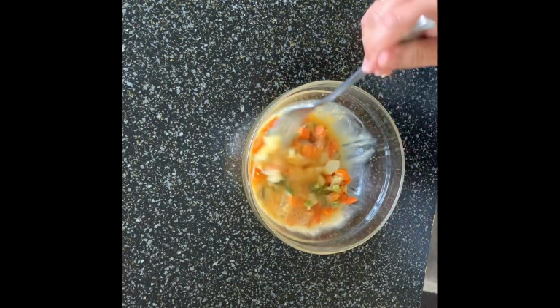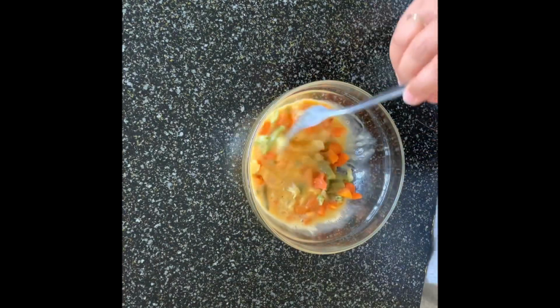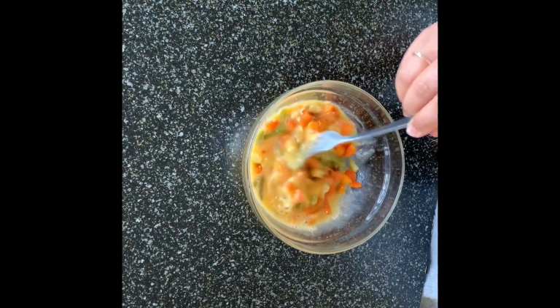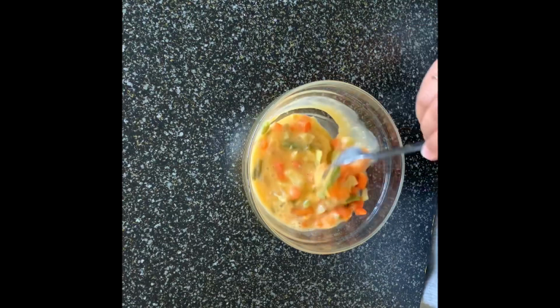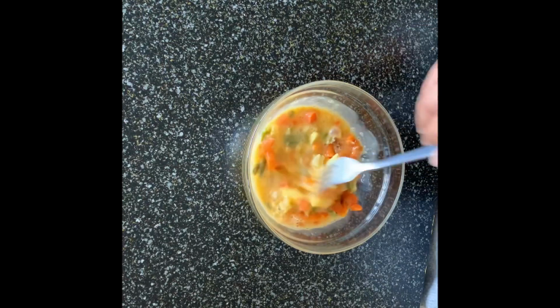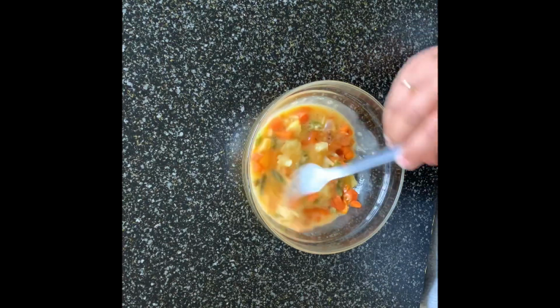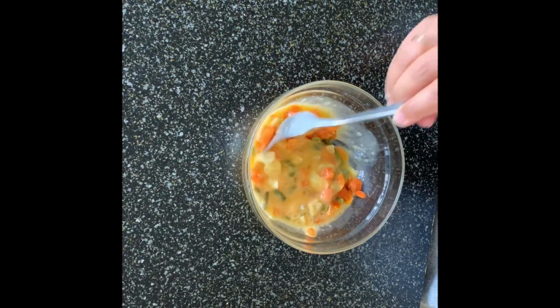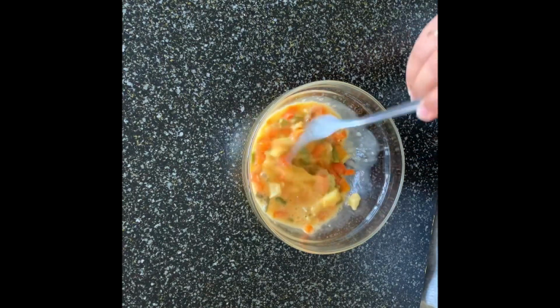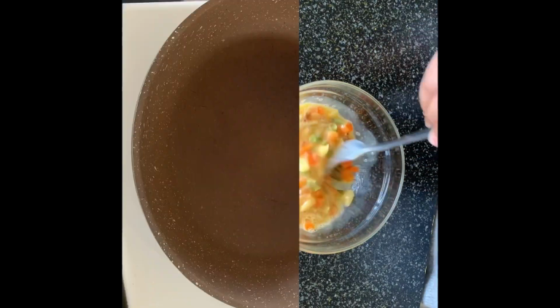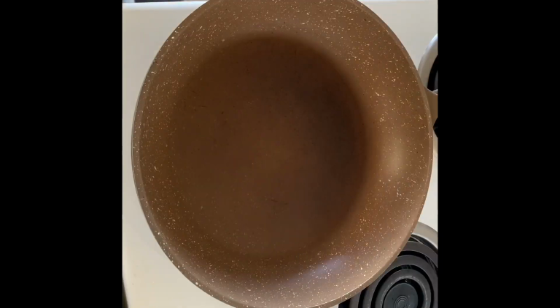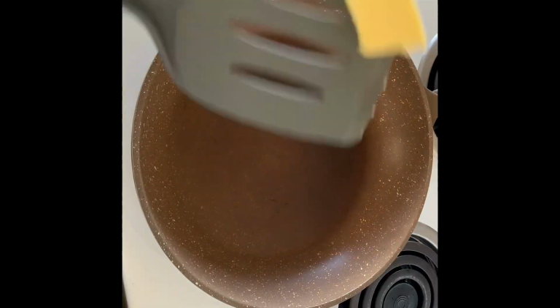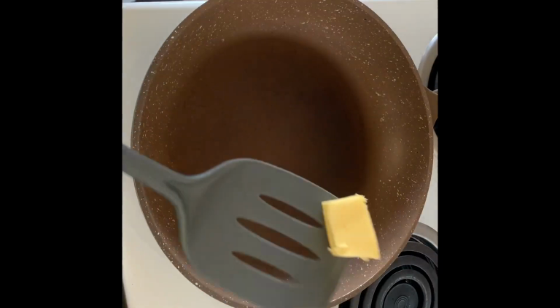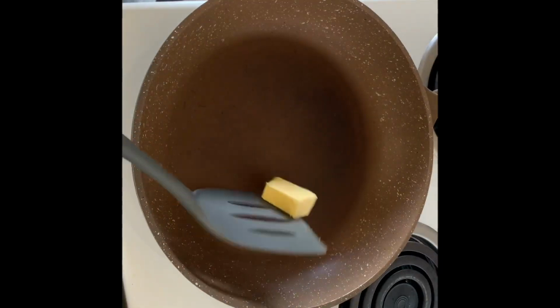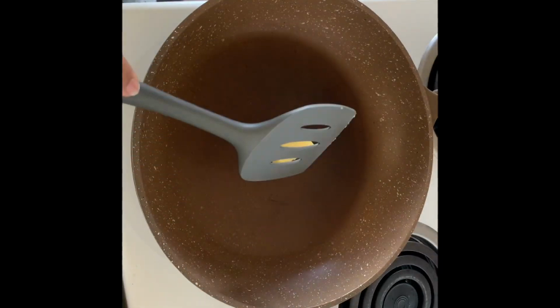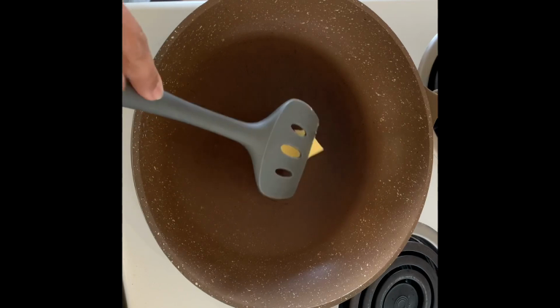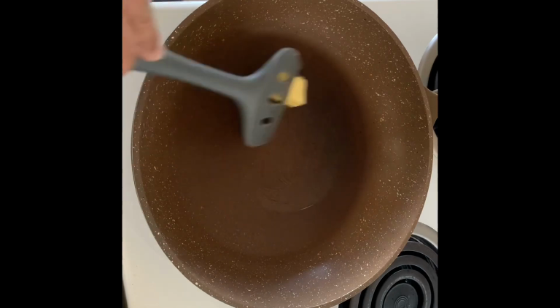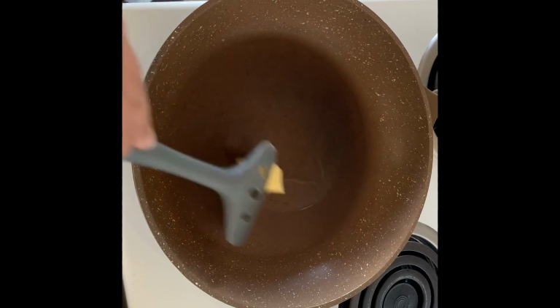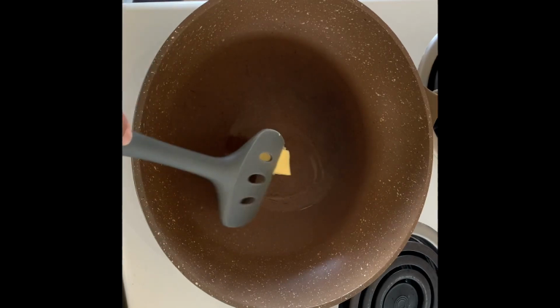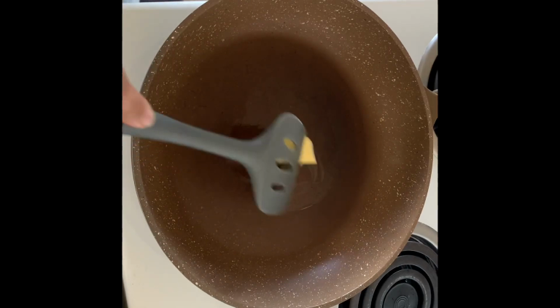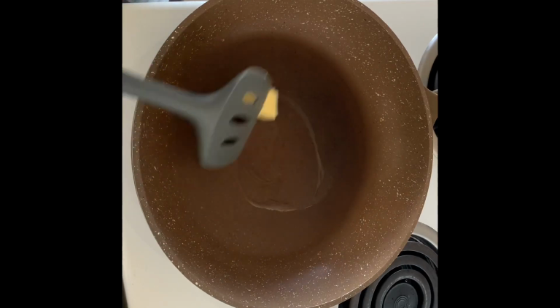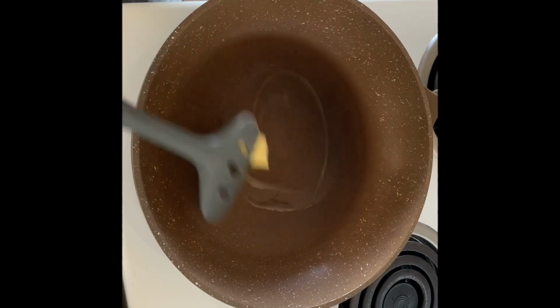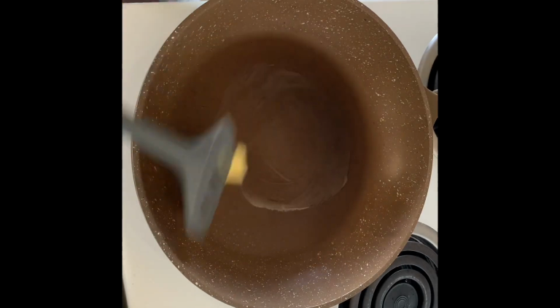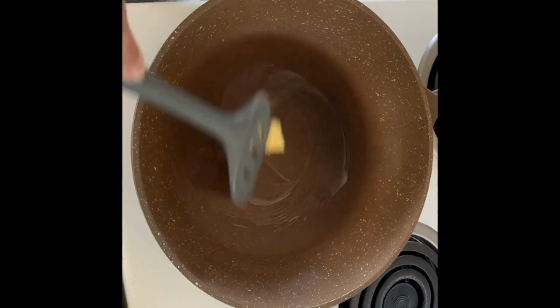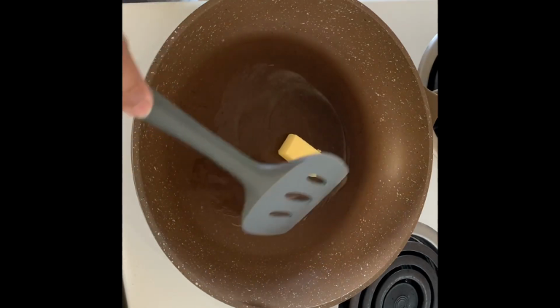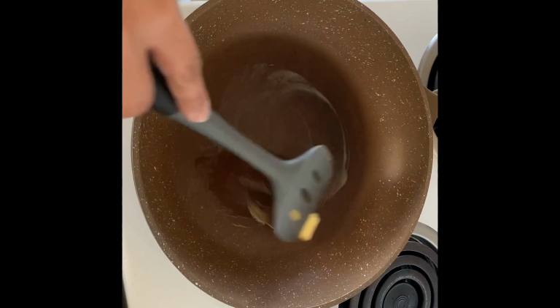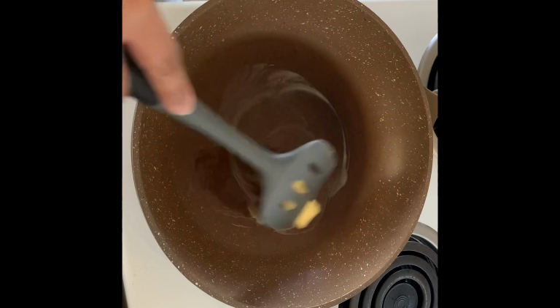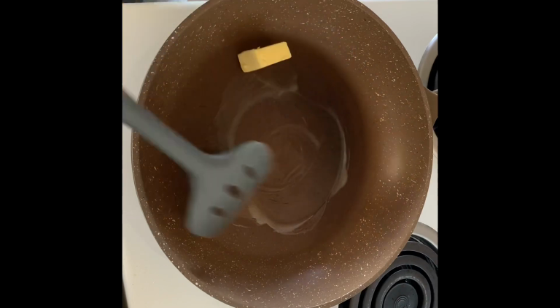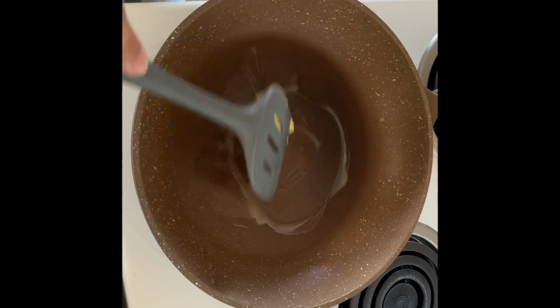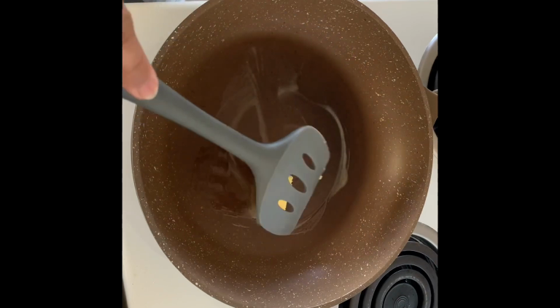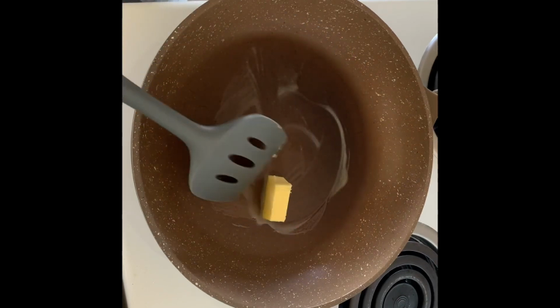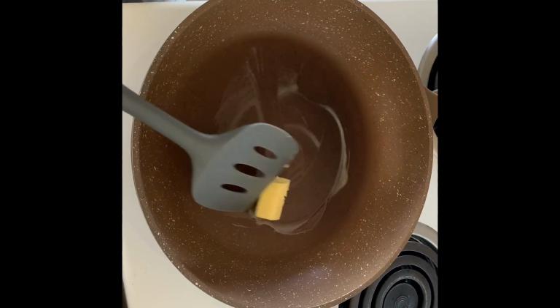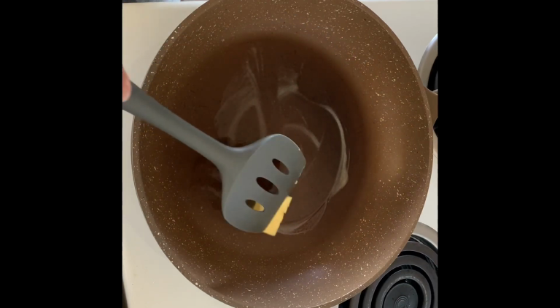And we're going to fry it. I use a knob of butter — you can use olive oil if you want to. Let's go.